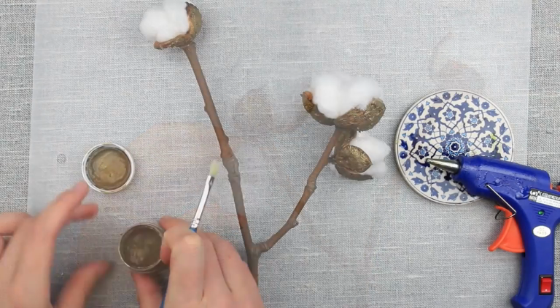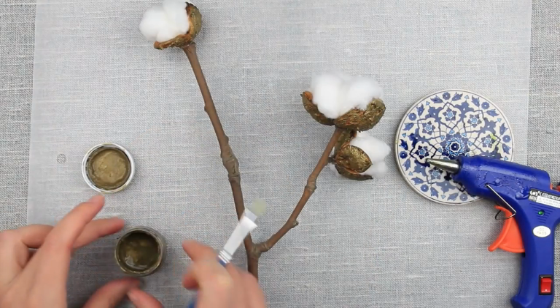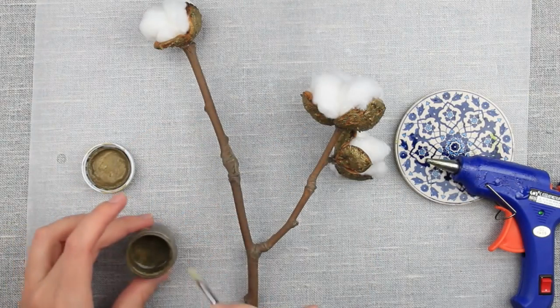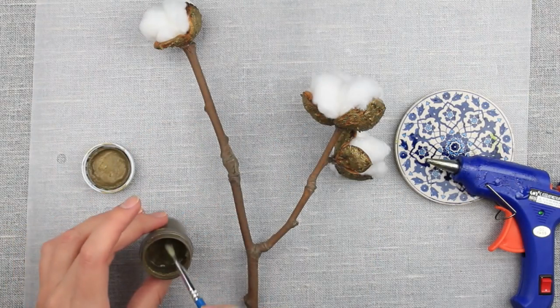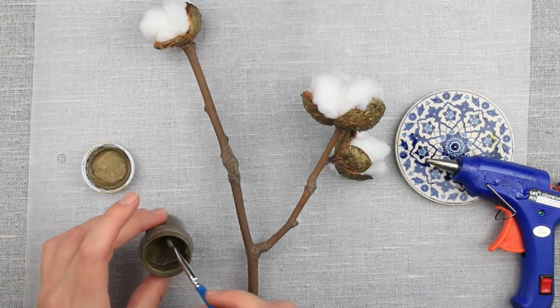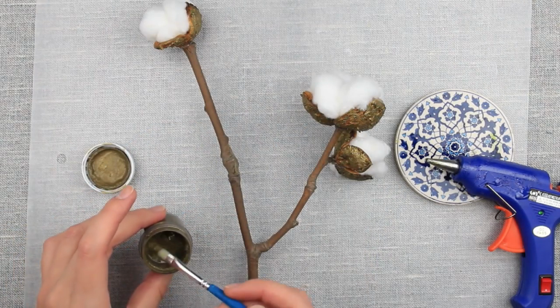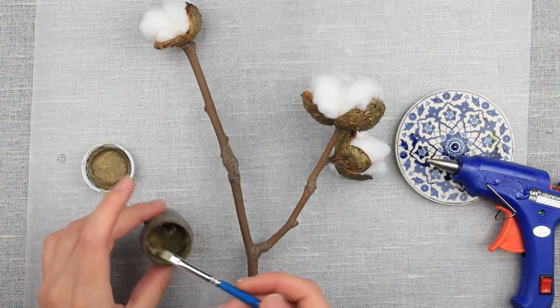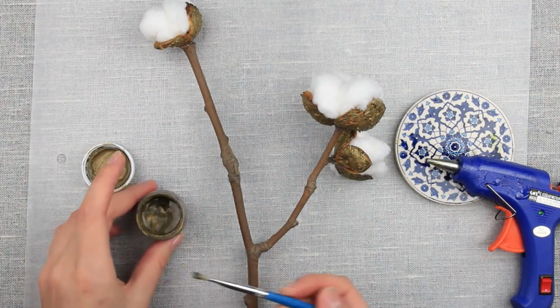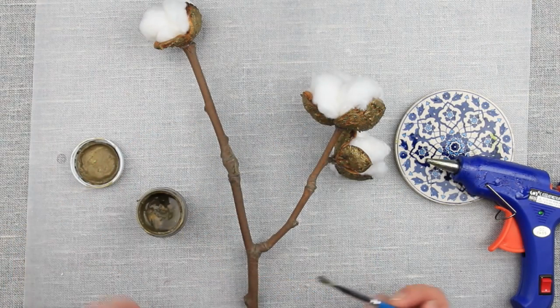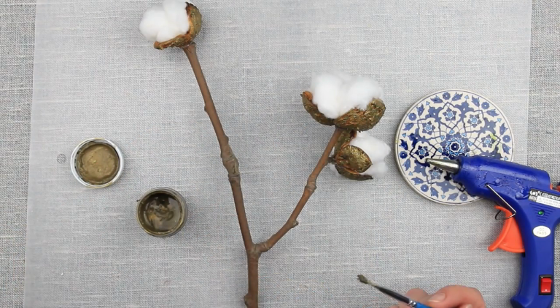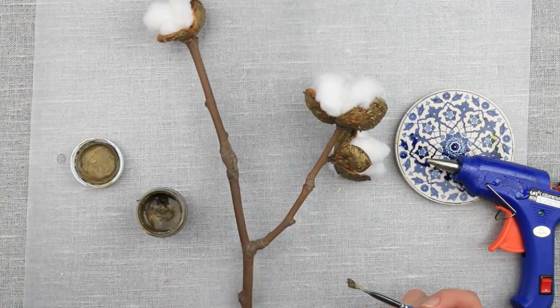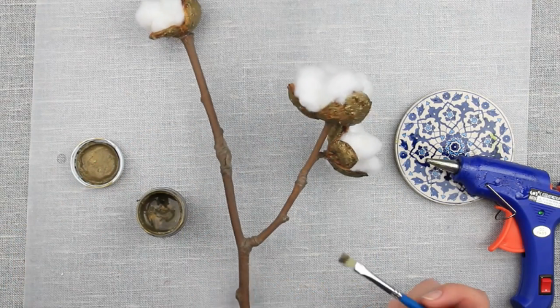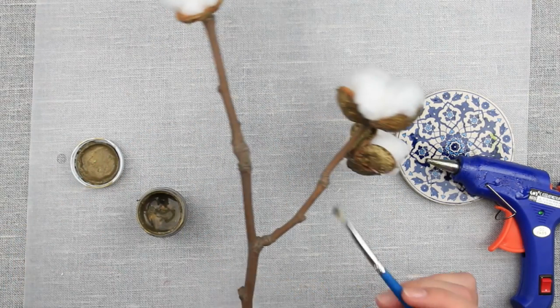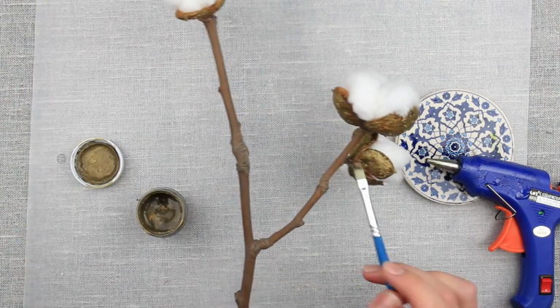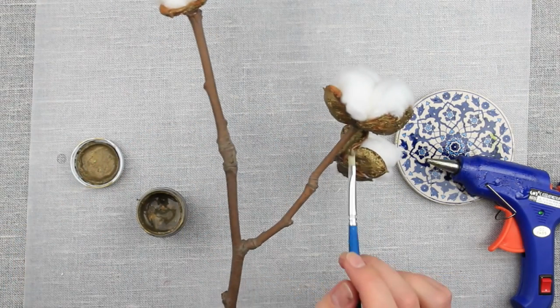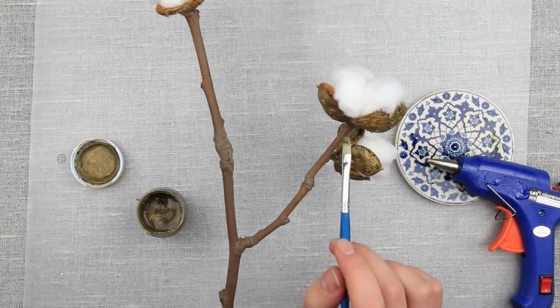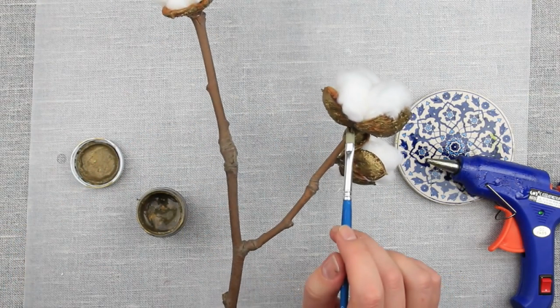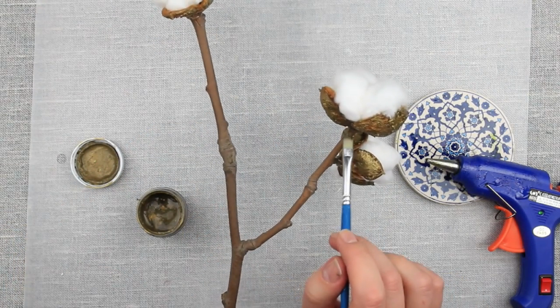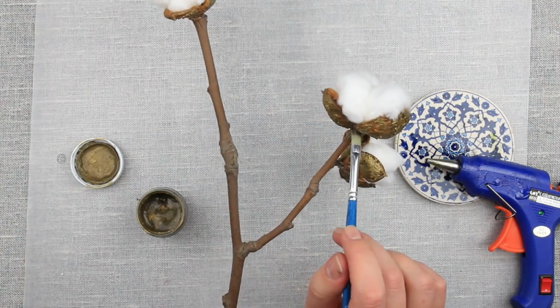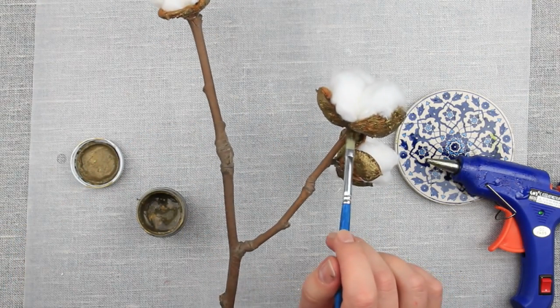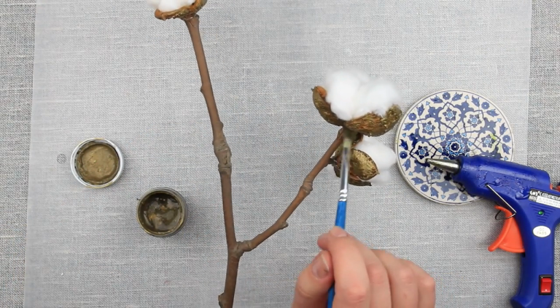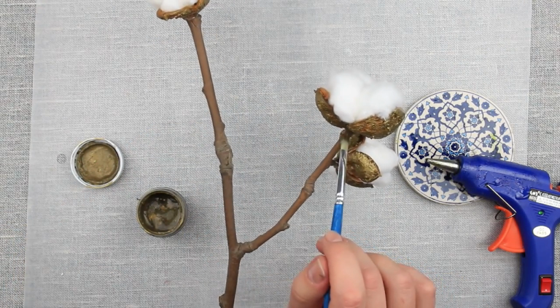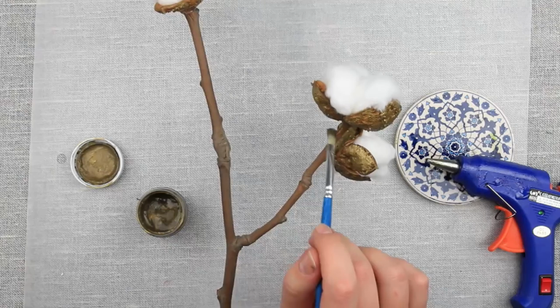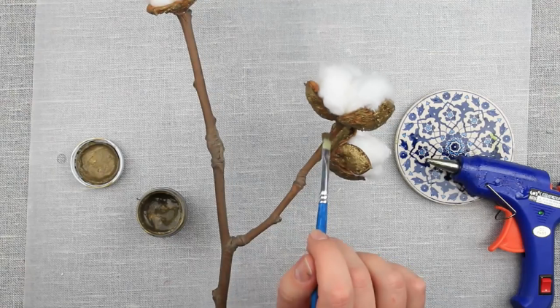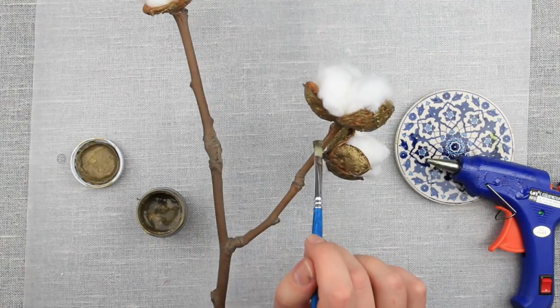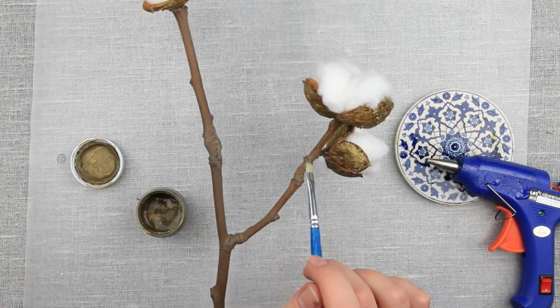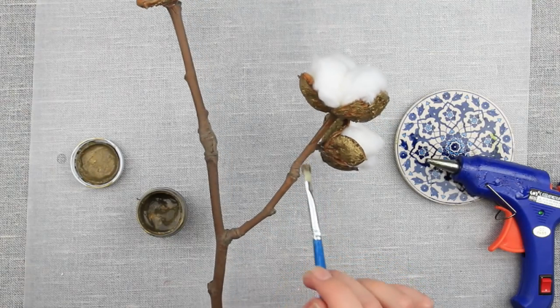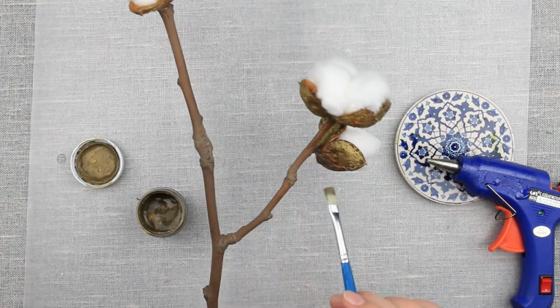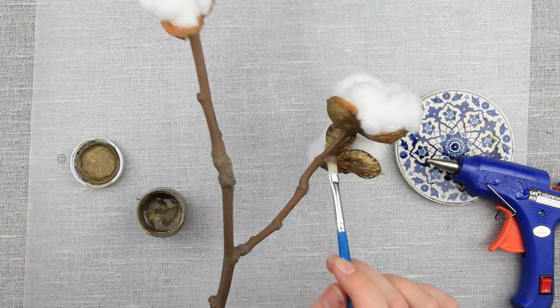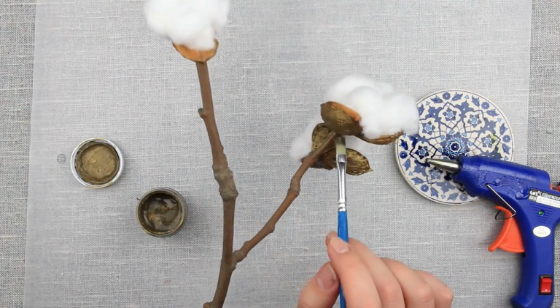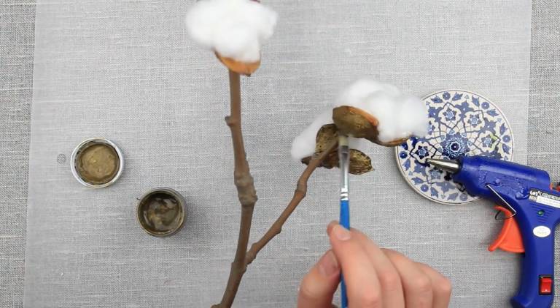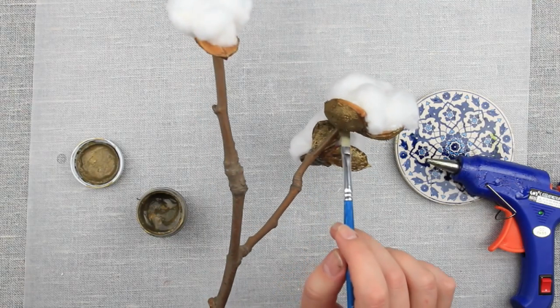Time for the finishing touch. Add a touch of gold to the stem, letting the patches of the natural color bark show through.